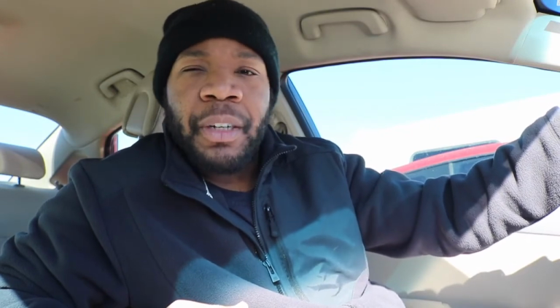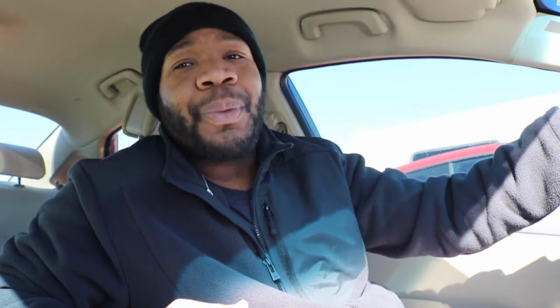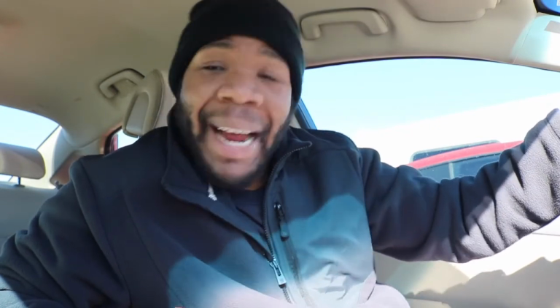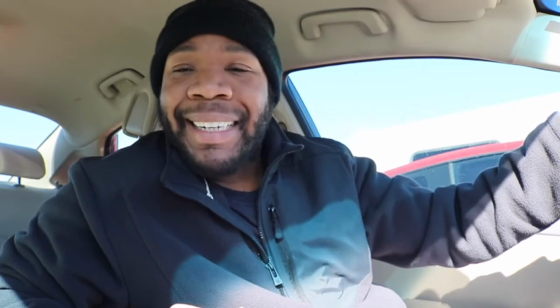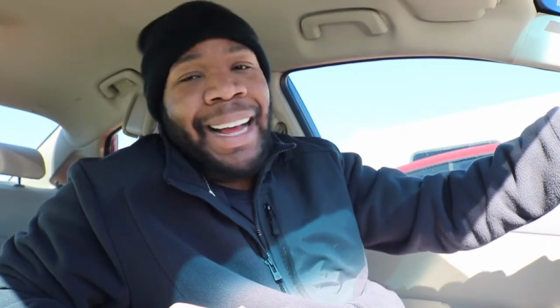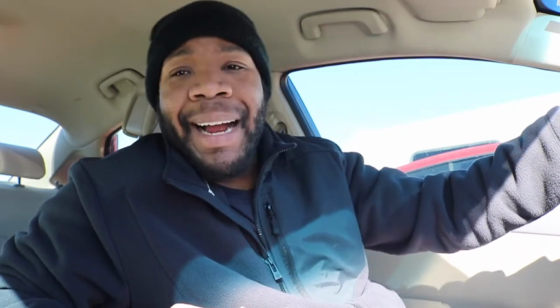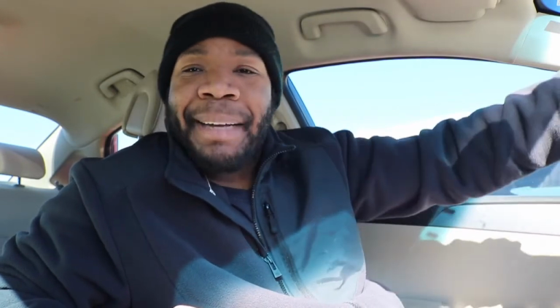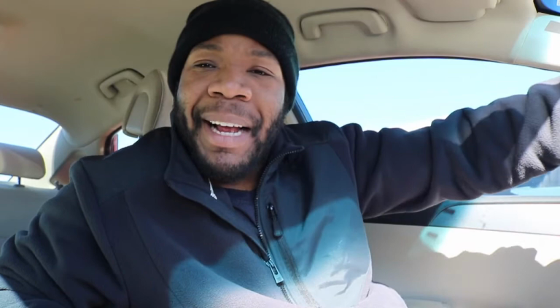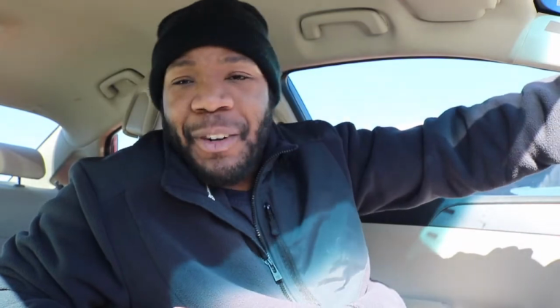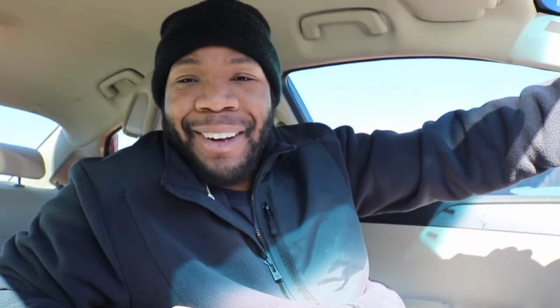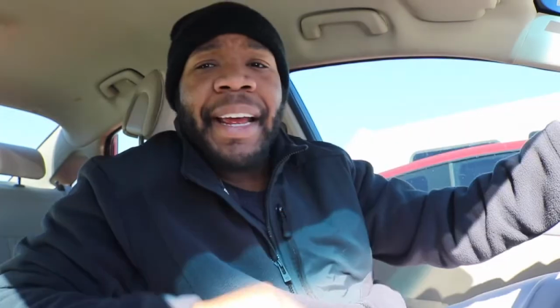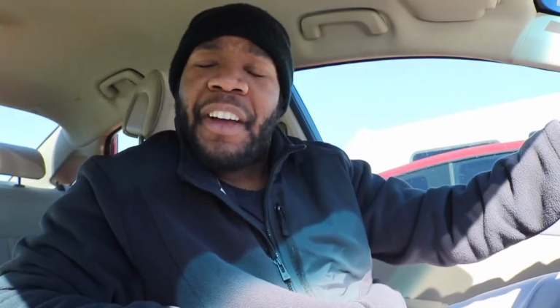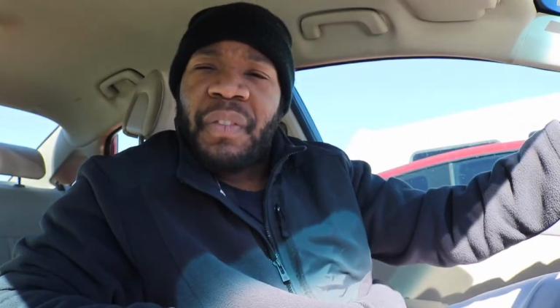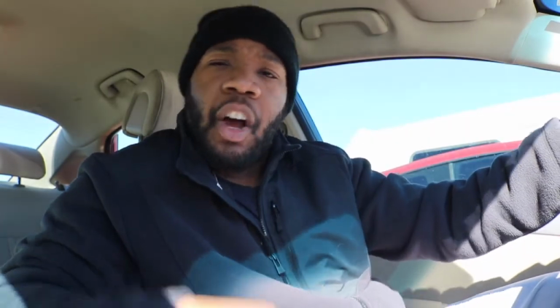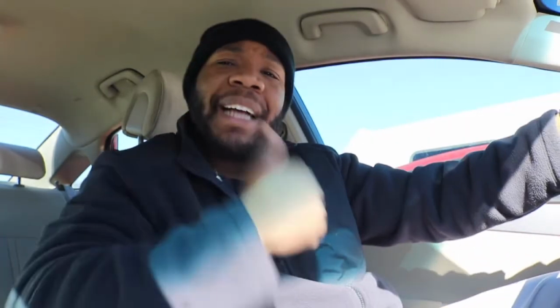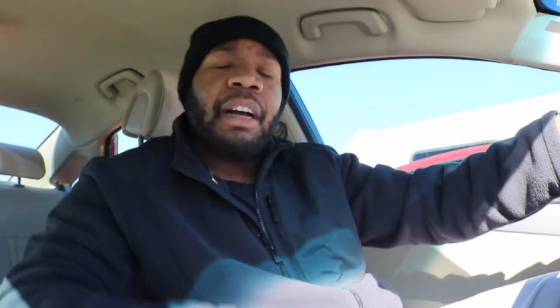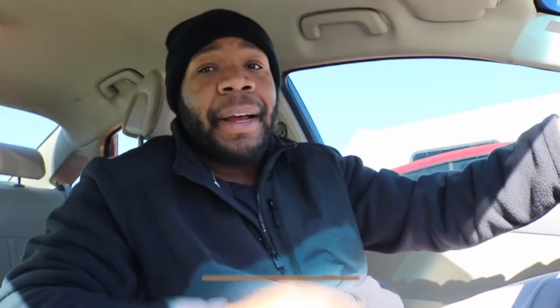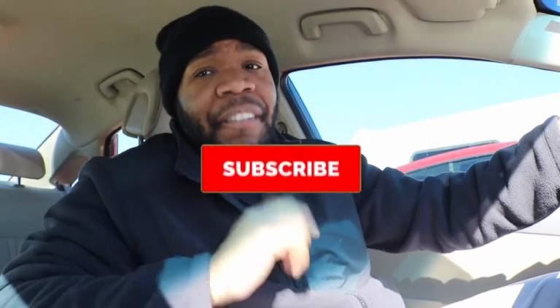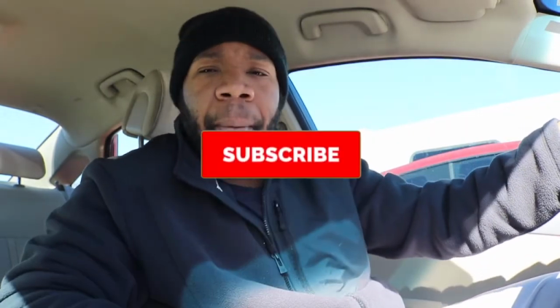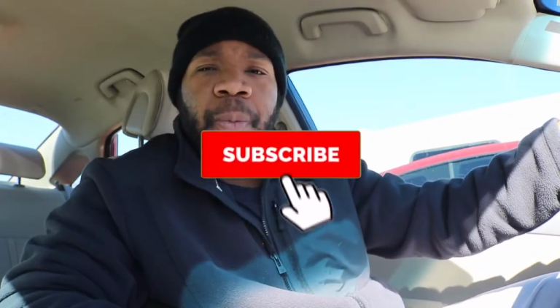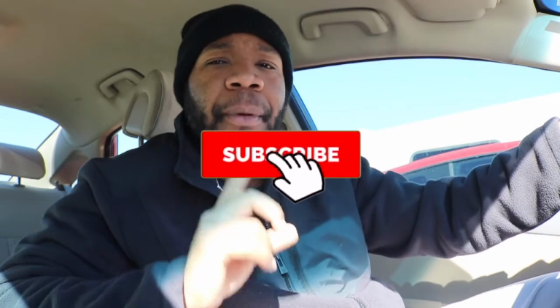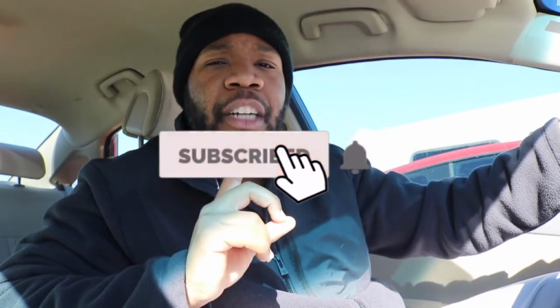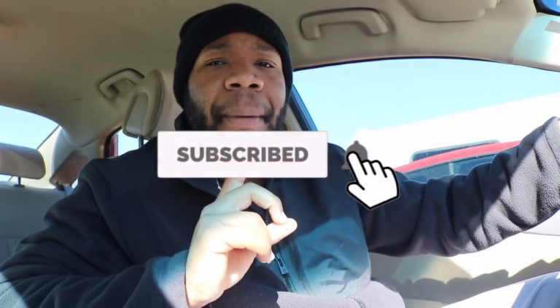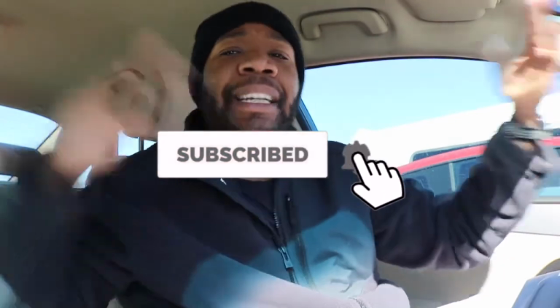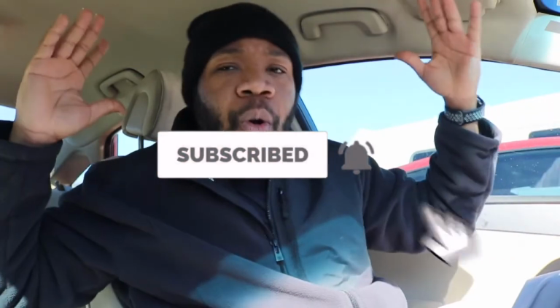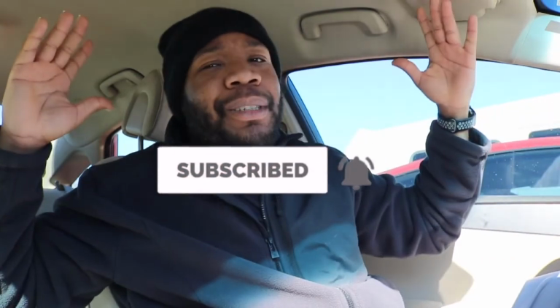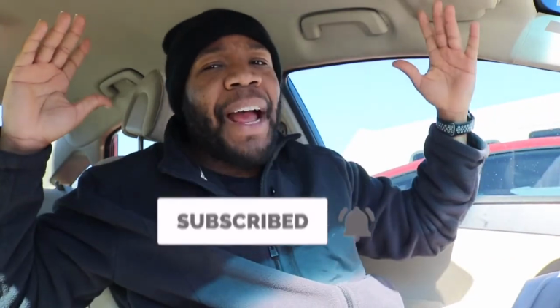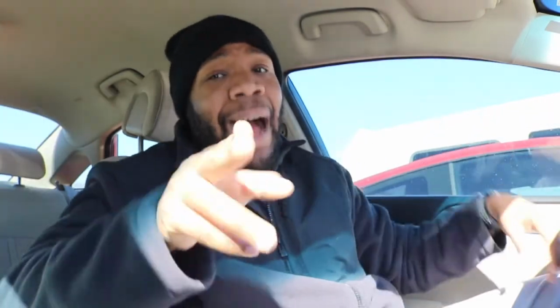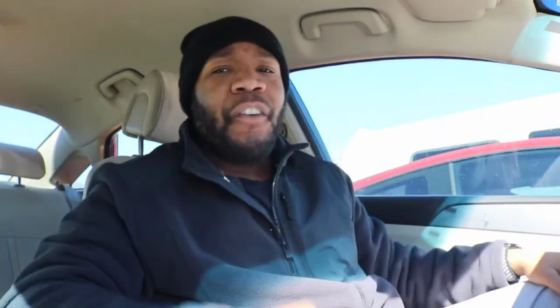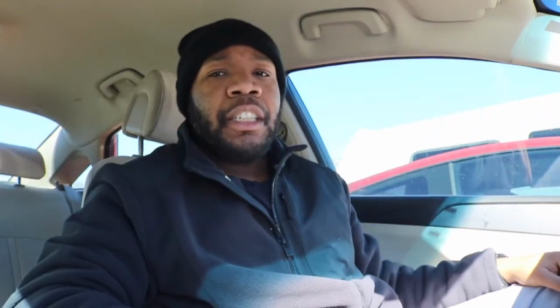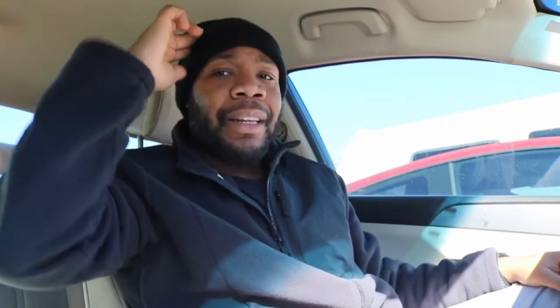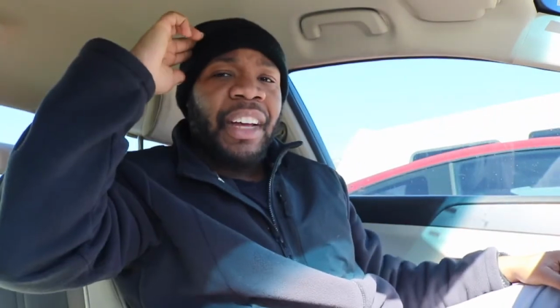We've got blind spot detection and a seven-inch touchscreen display on a base vehicle — man, I might have to get me a base vehicle now! If you're enjoying this video, go ahead and smash that thumbs up. If you're not part of the All Speed family, go ahead and subscribe — welcome to the family, I look forward to seeing you in the next video.